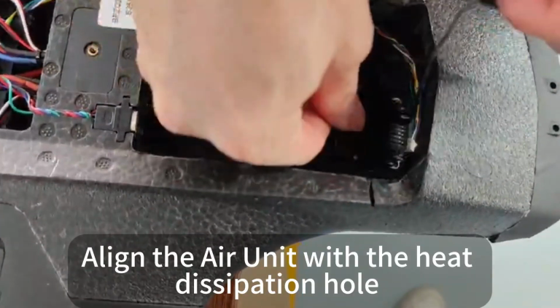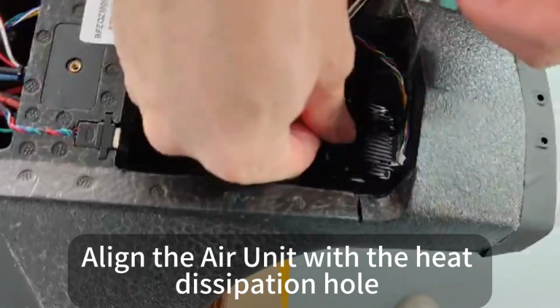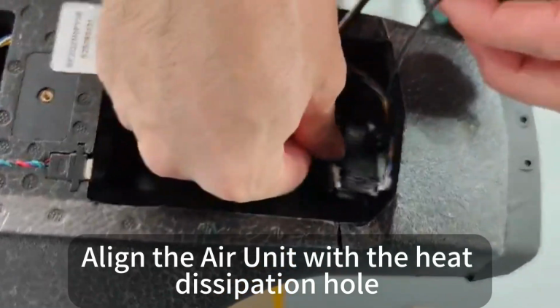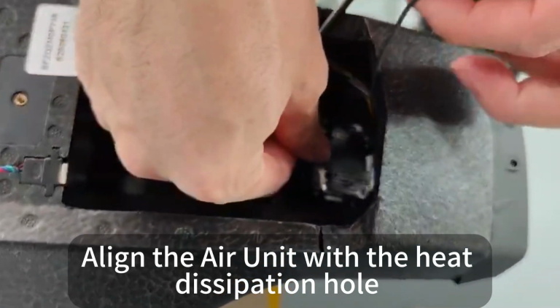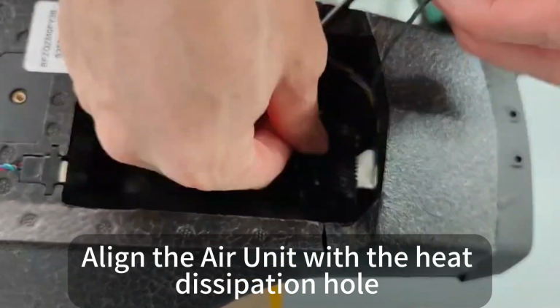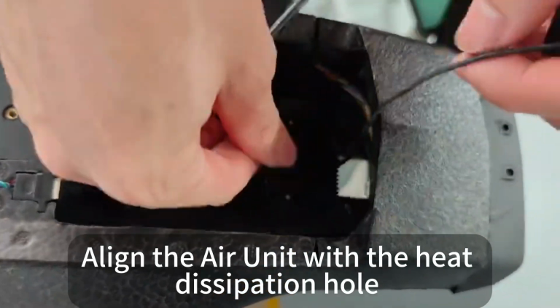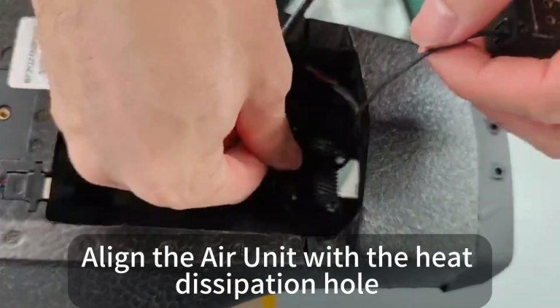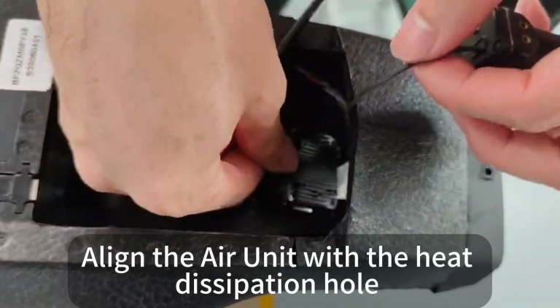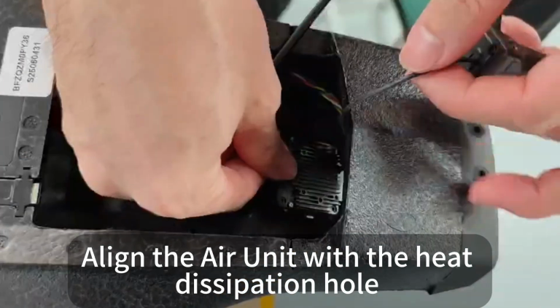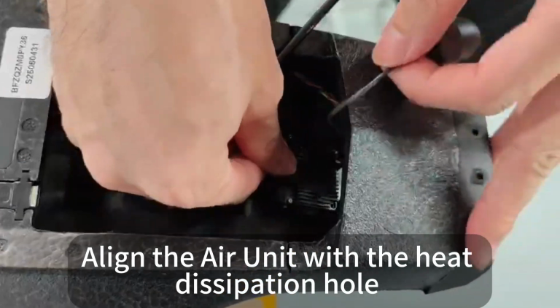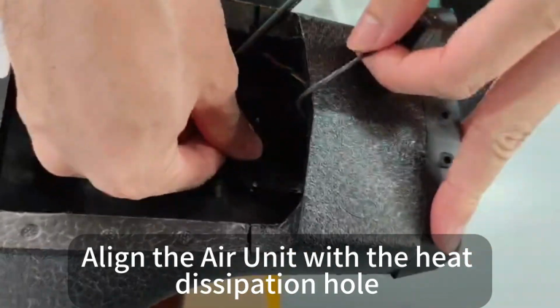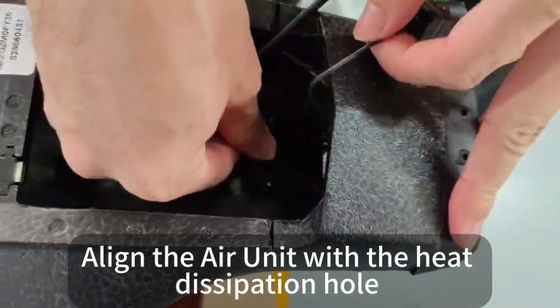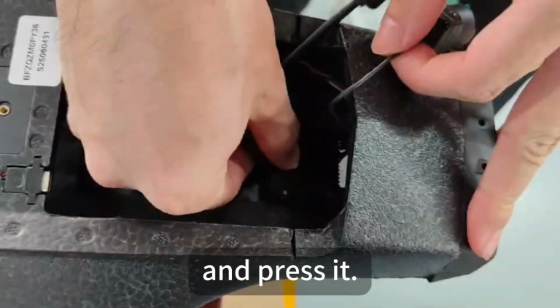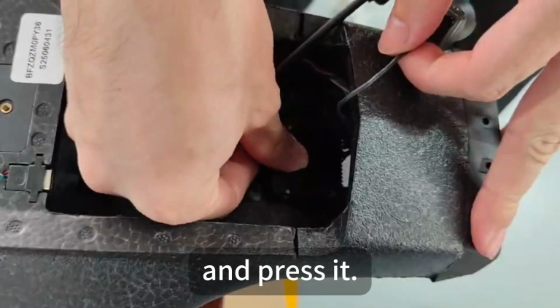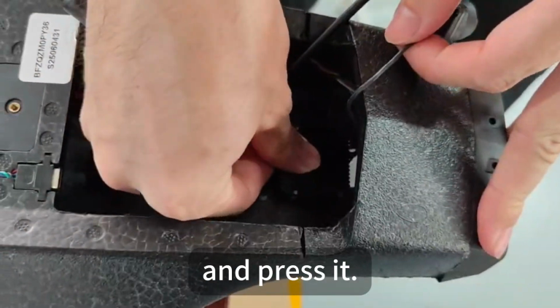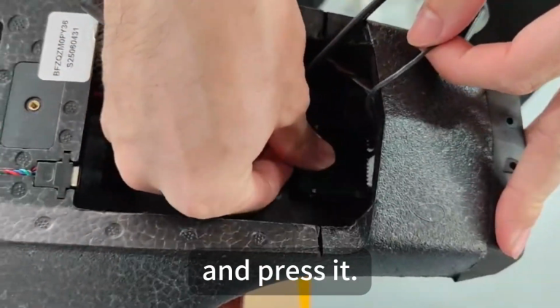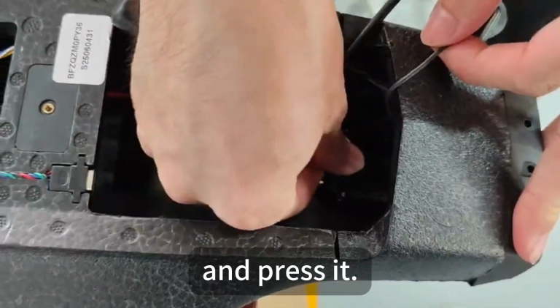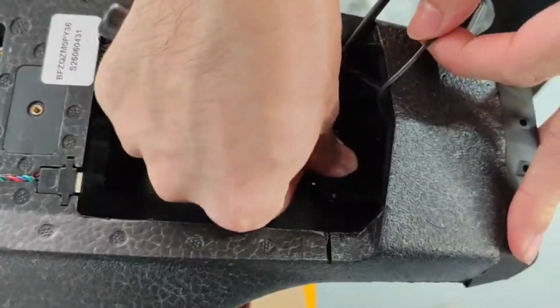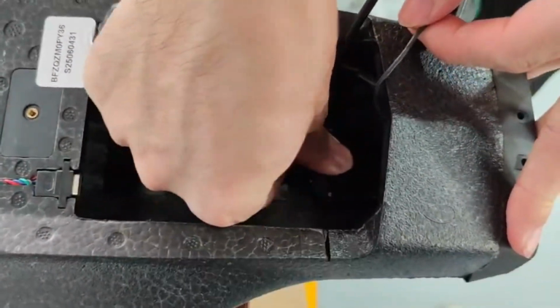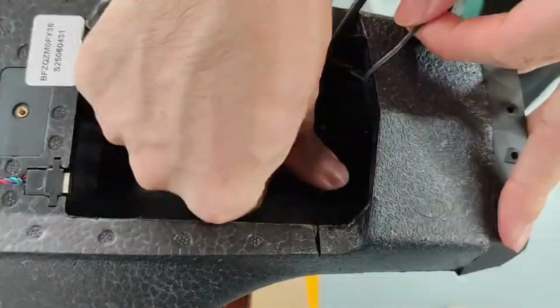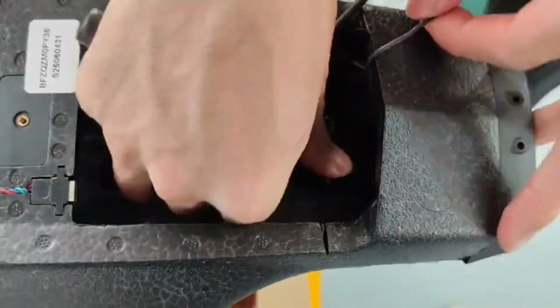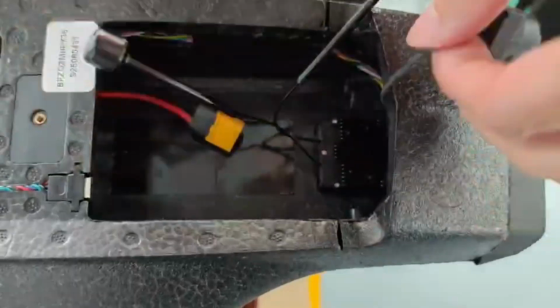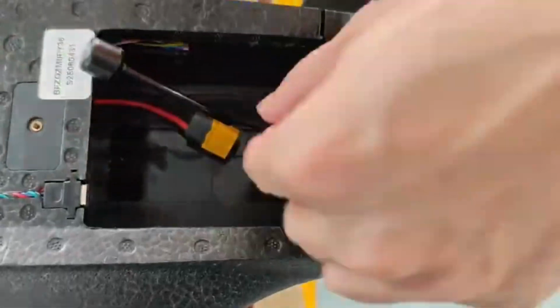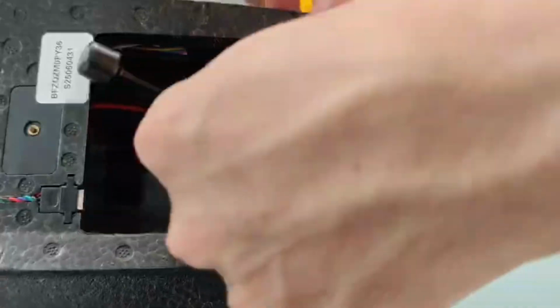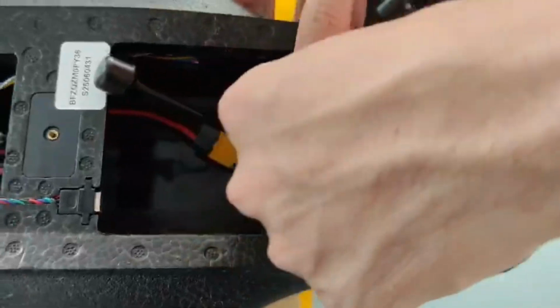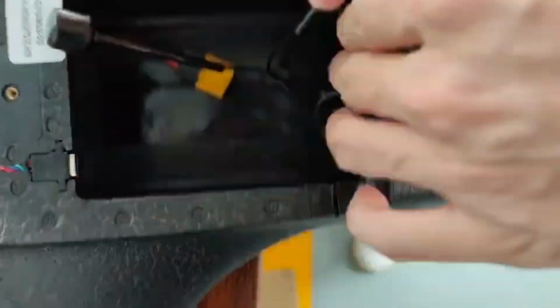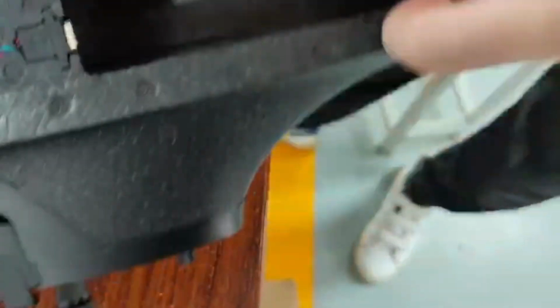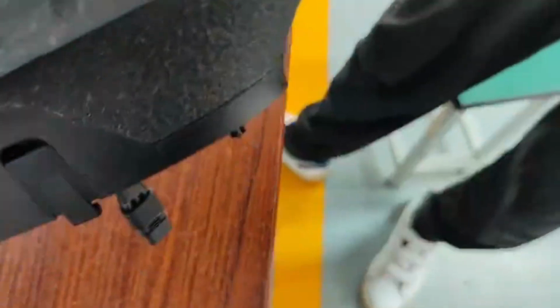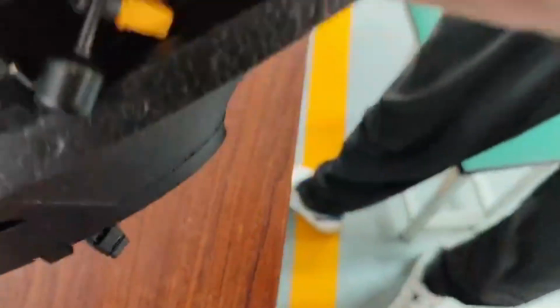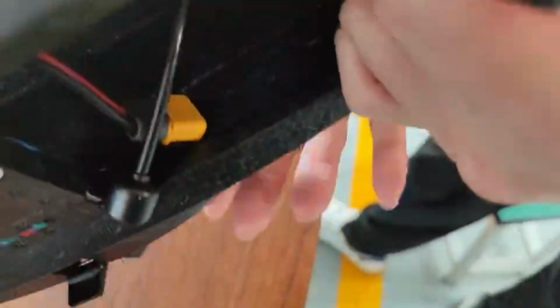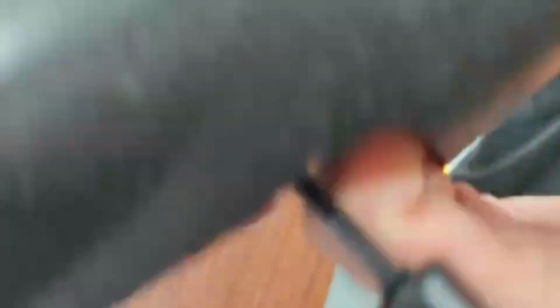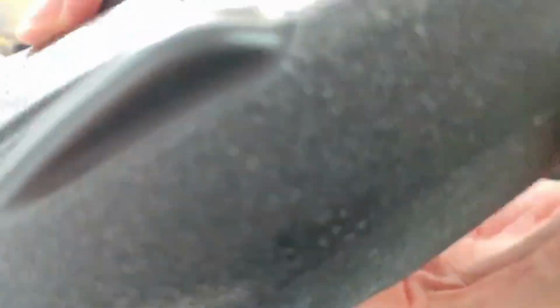Align the air unit with the heat dissipation hole and press it into place.